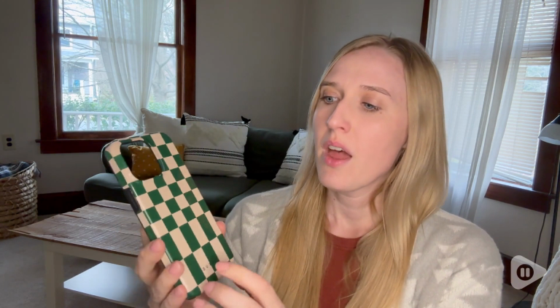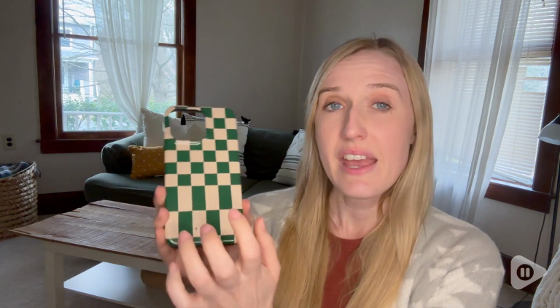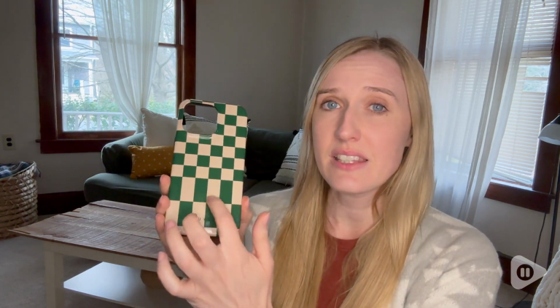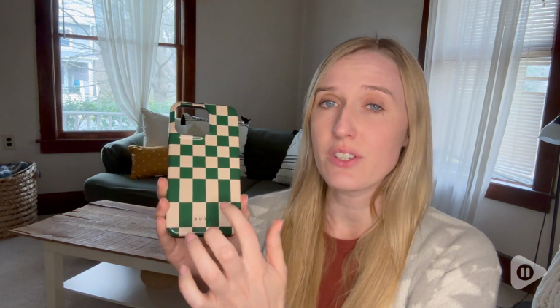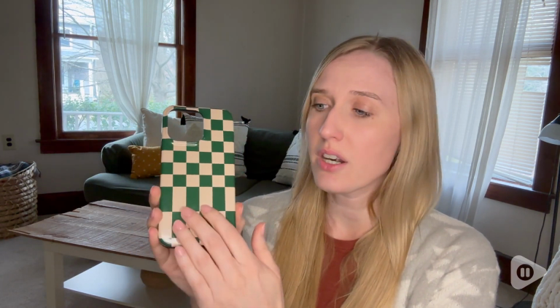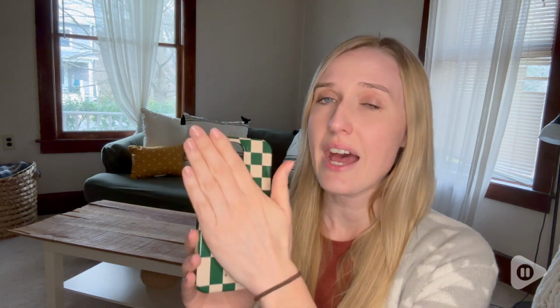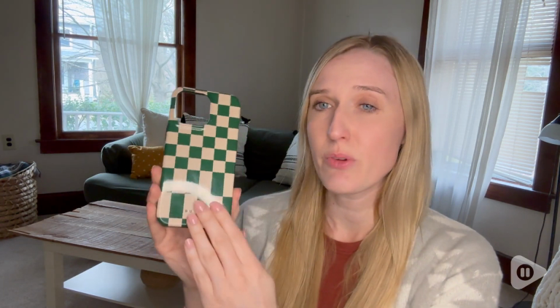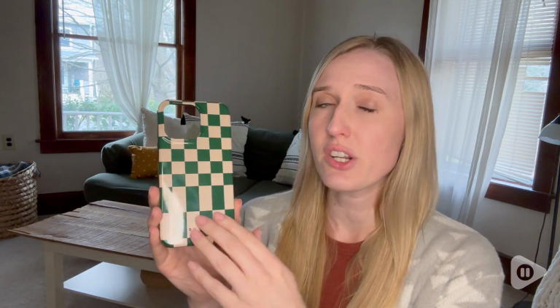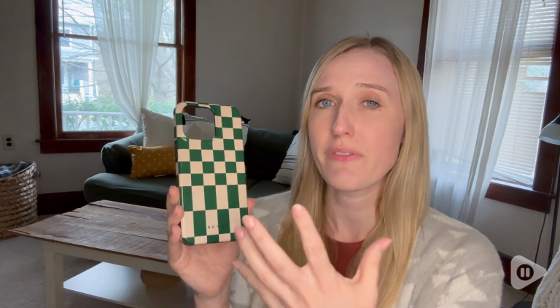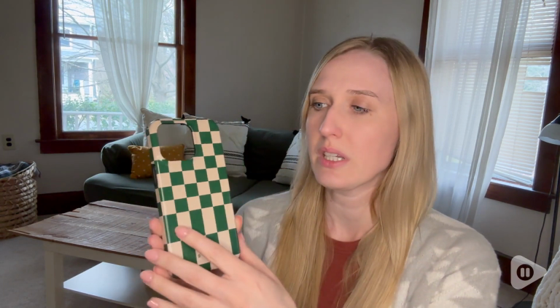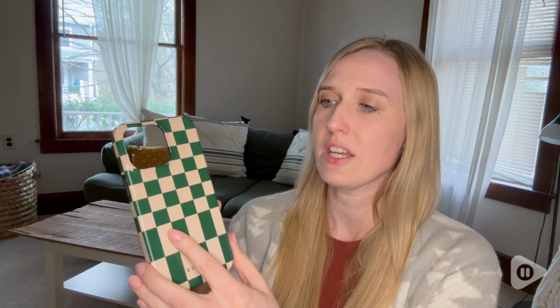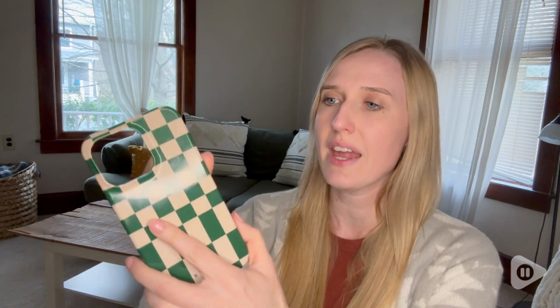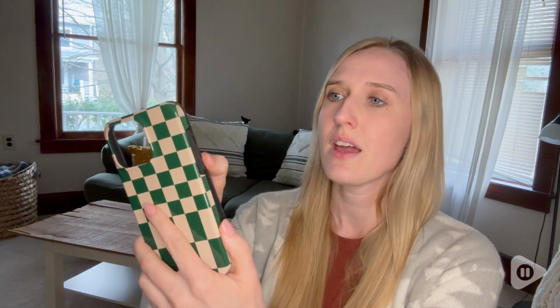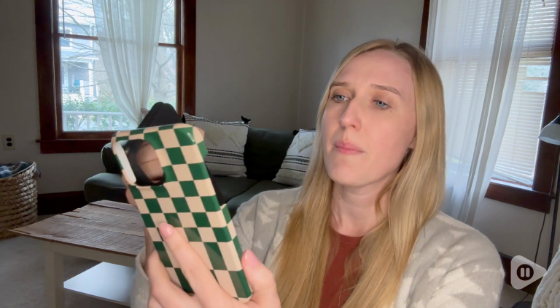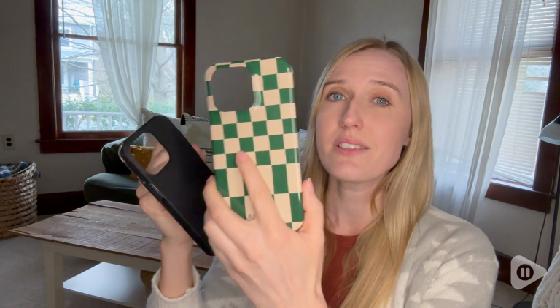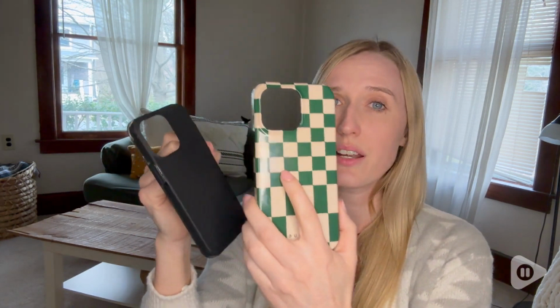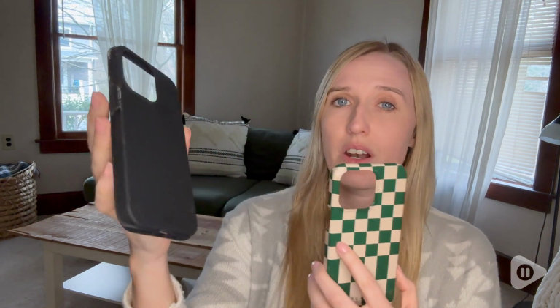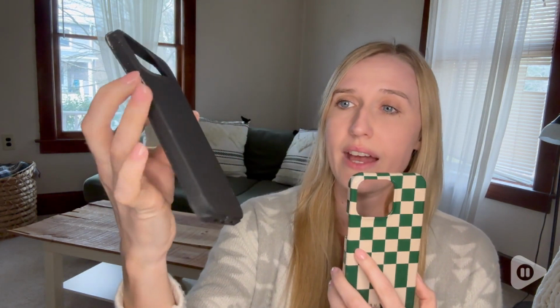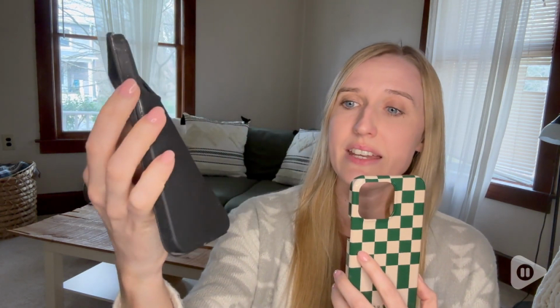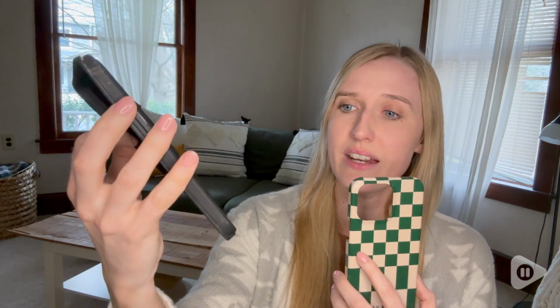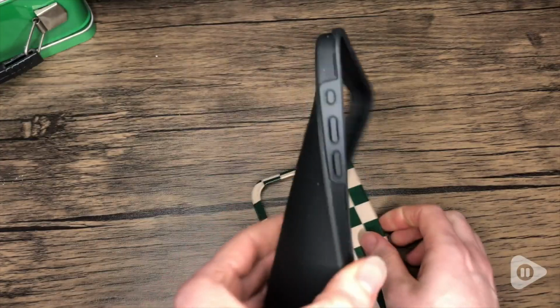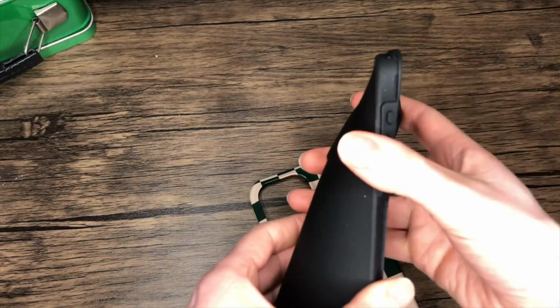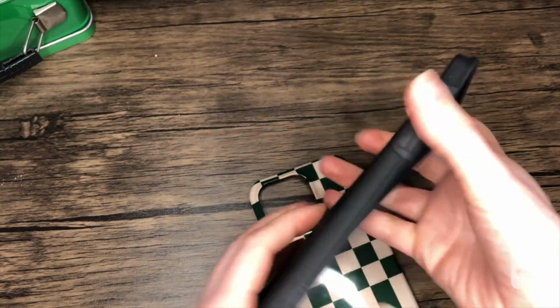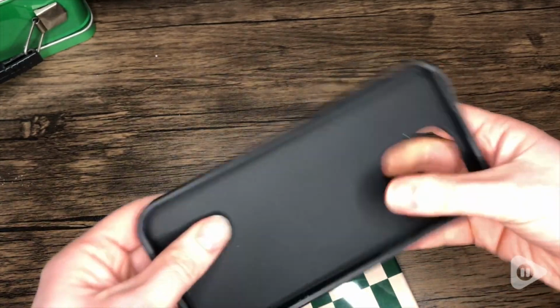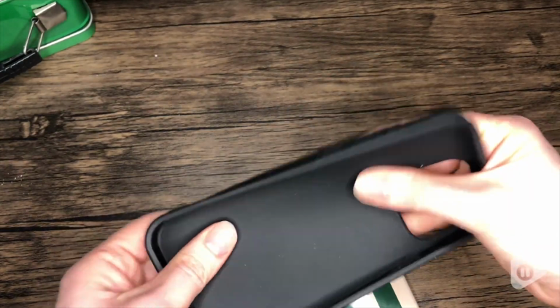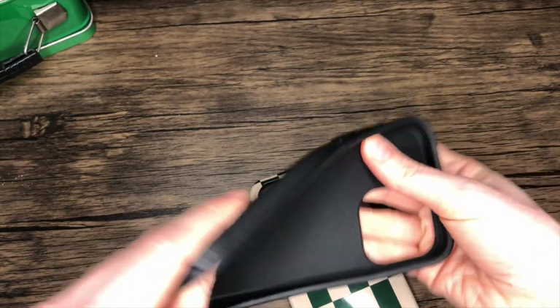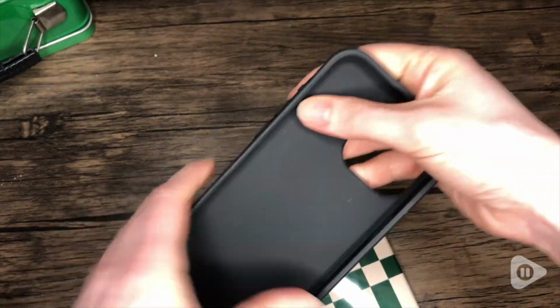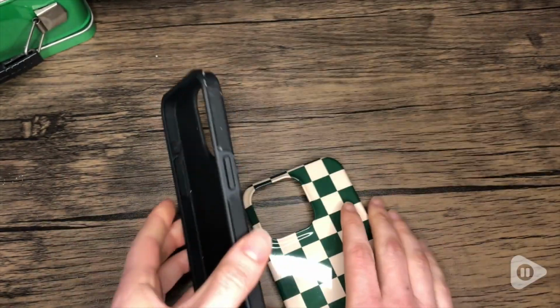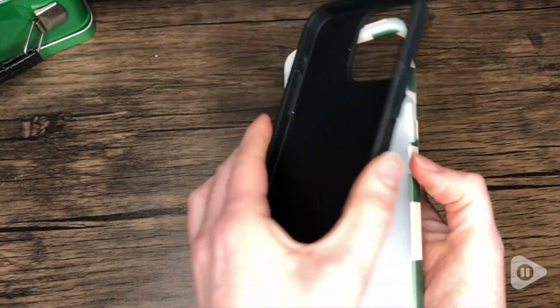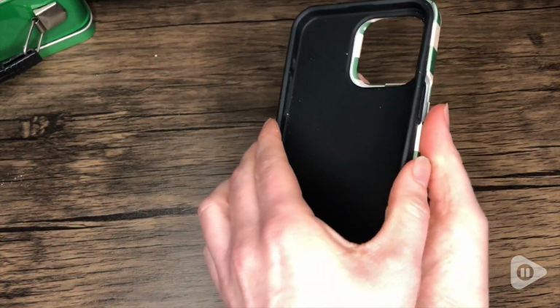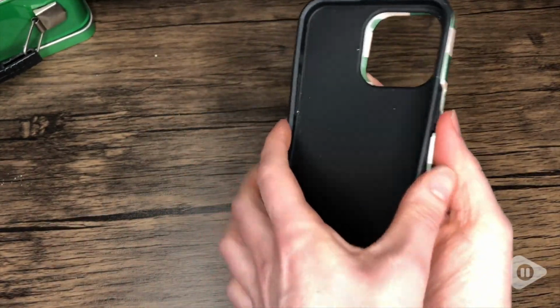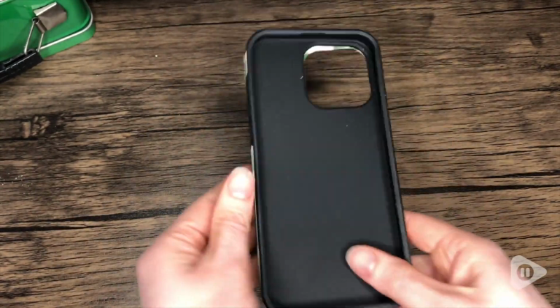The case itself is hard and has a smooth finish, so it feels really nice in your hands. Besides the hard case, it also has an inside case that is more flexible, which gives that extra layer of protection.